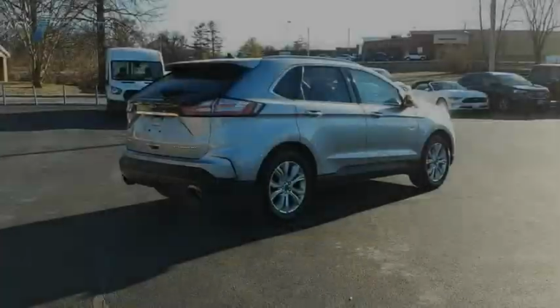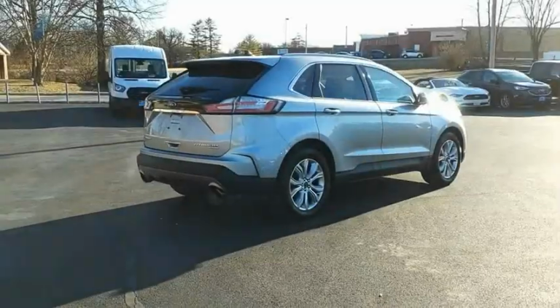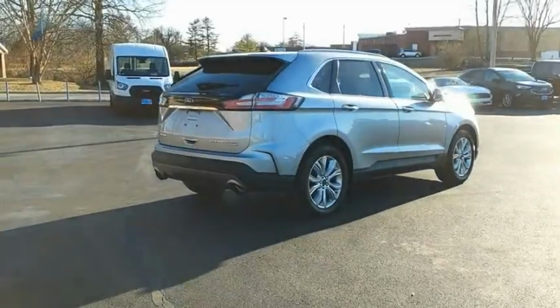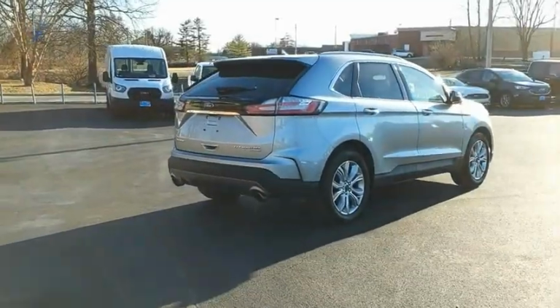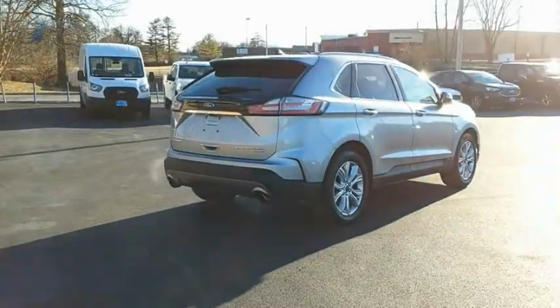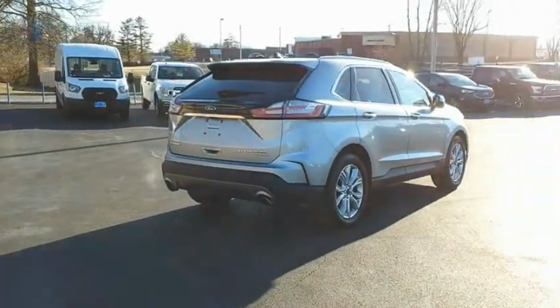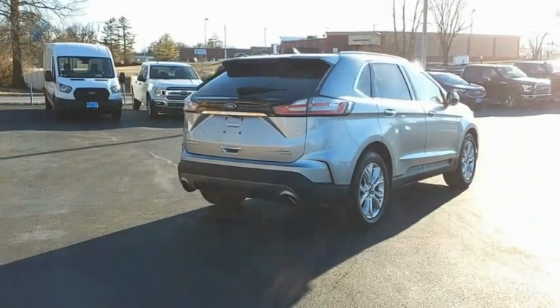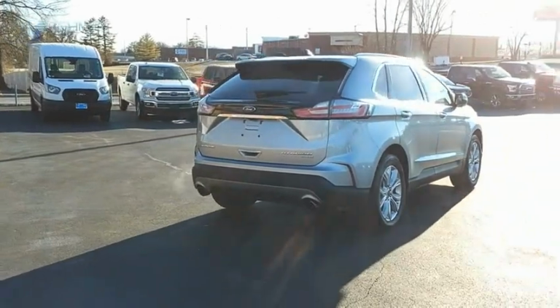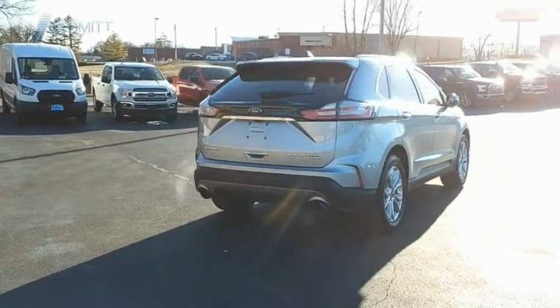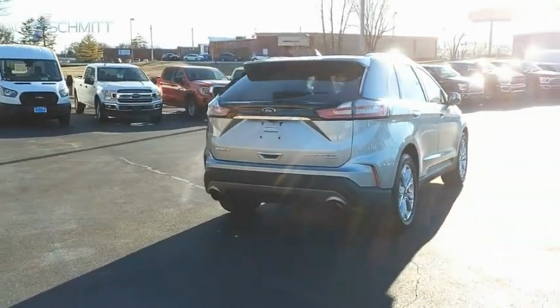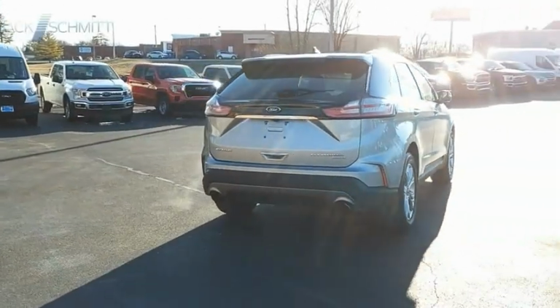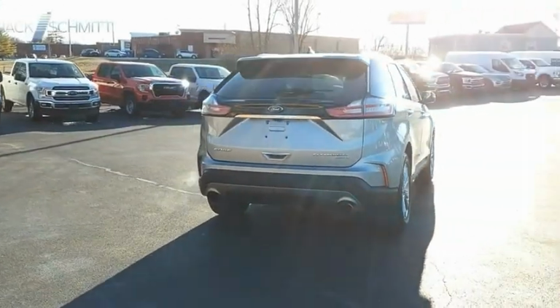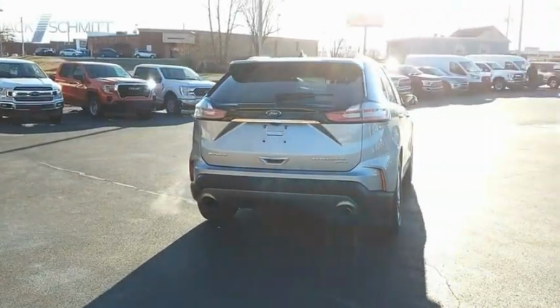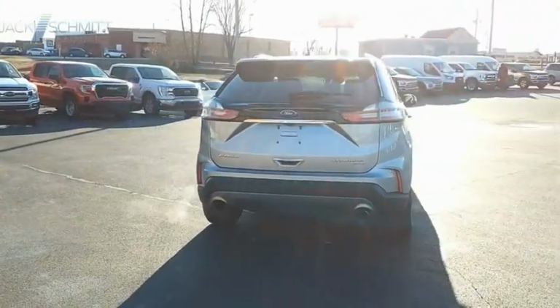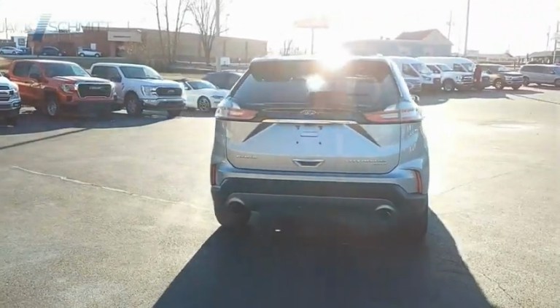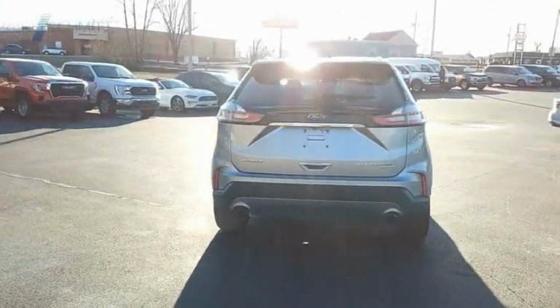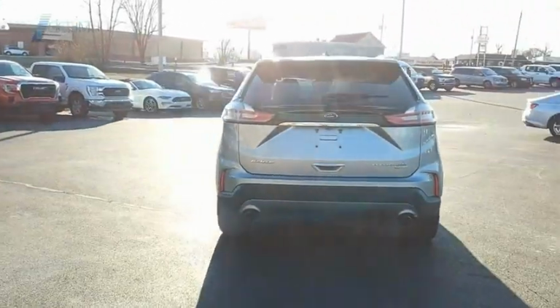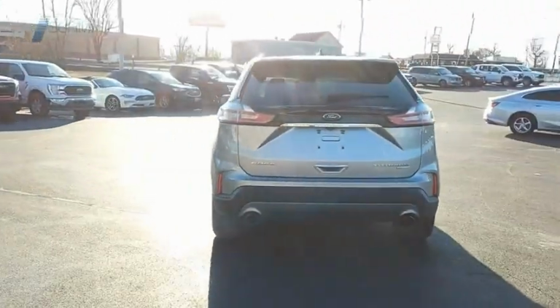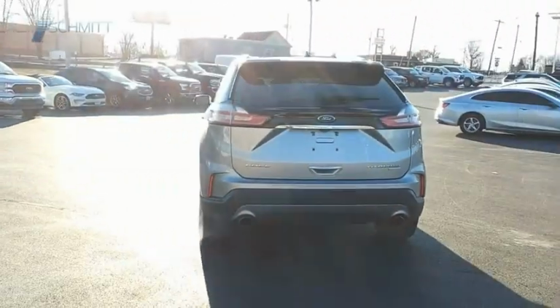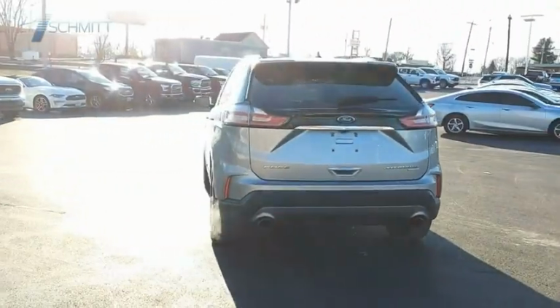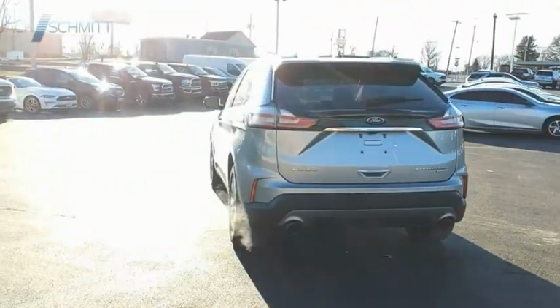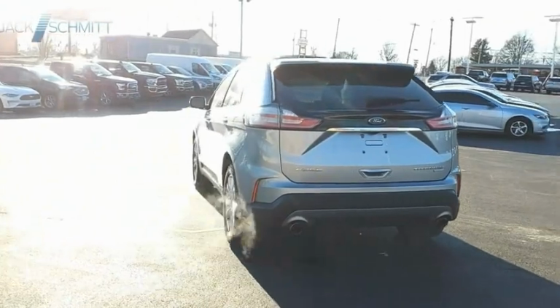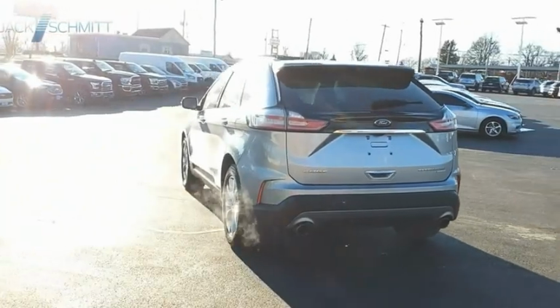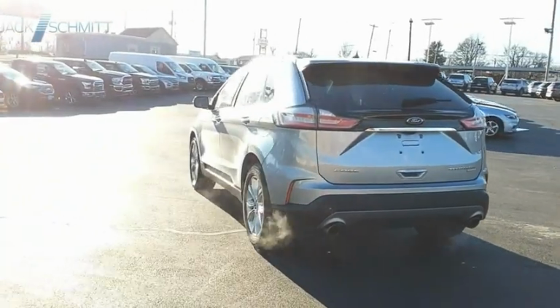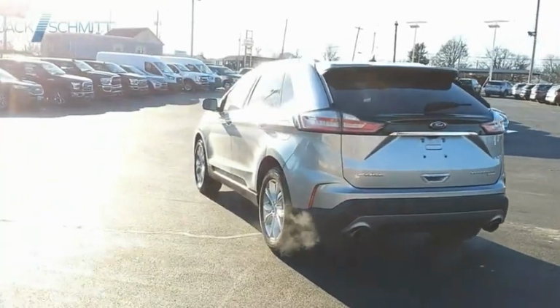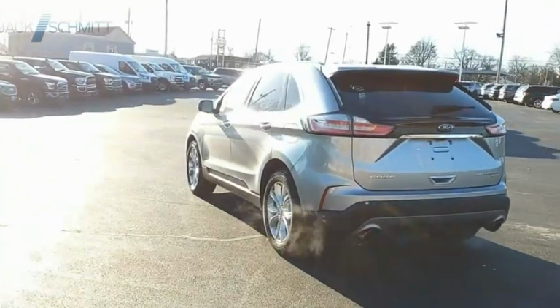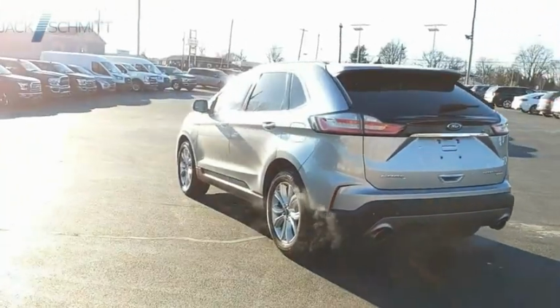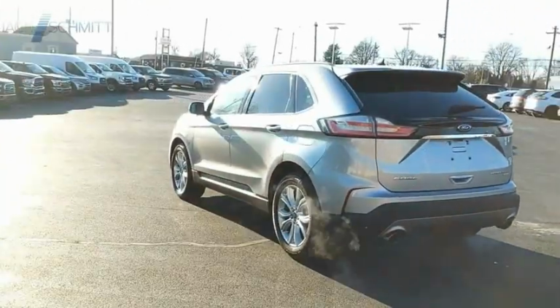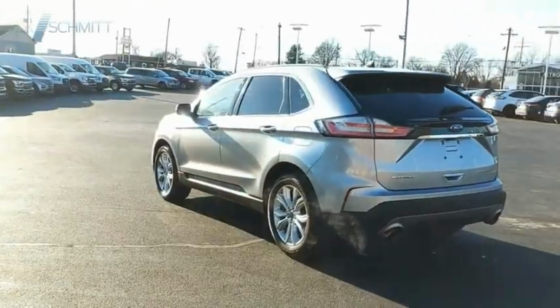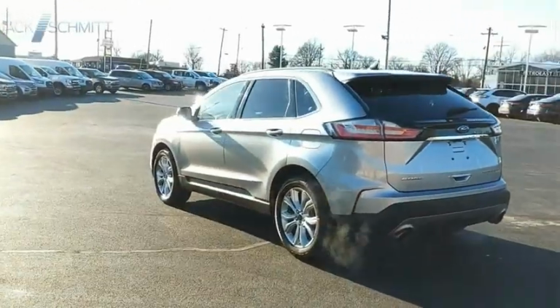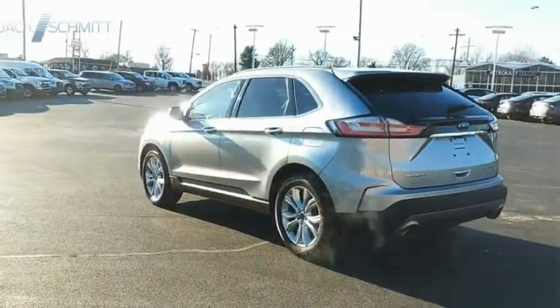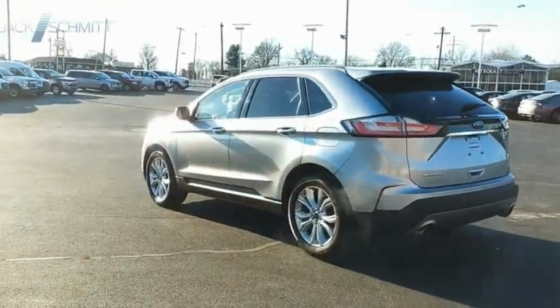Either way, you're in for an exhilarating experience with Ford Edge. If affordable style and reliability are what you're looking for, this vehicle couldn't be more perfect. Drive it today.